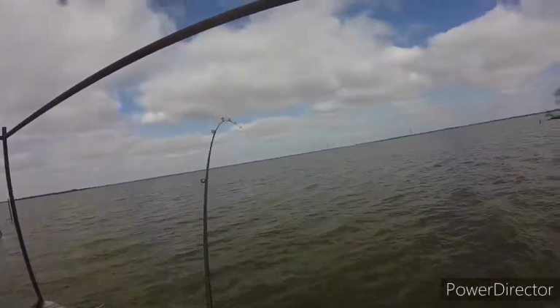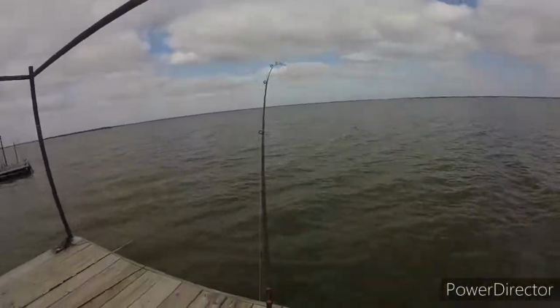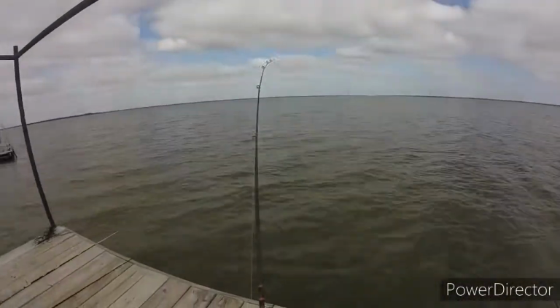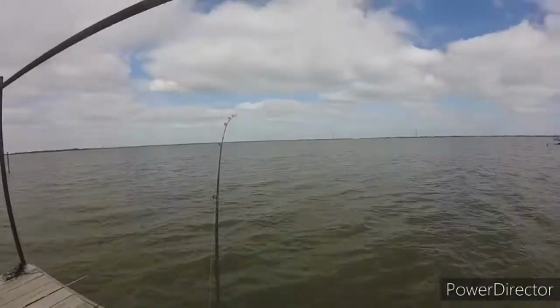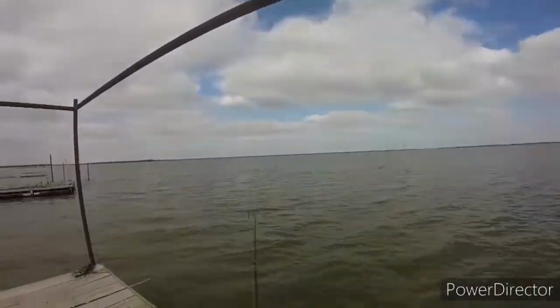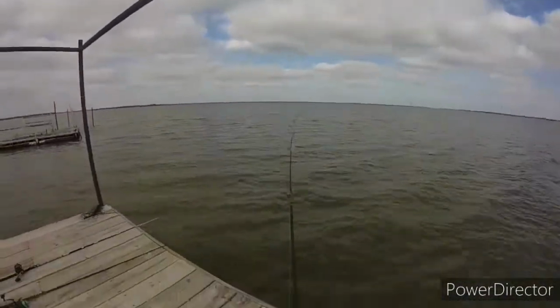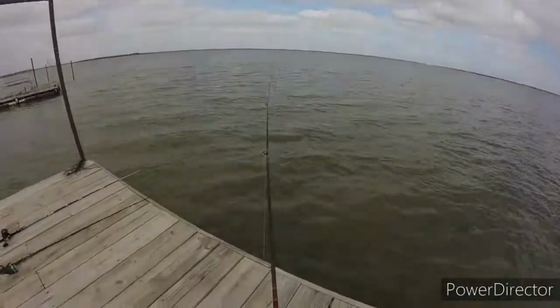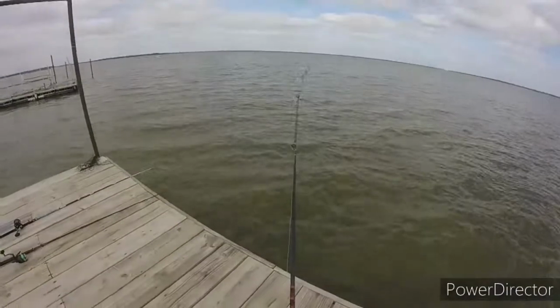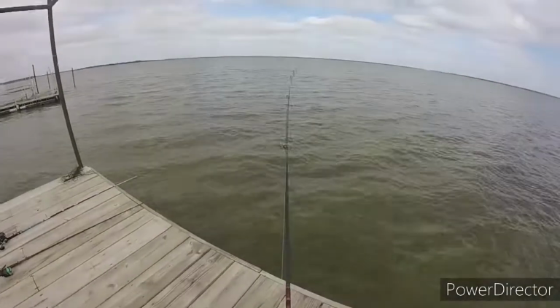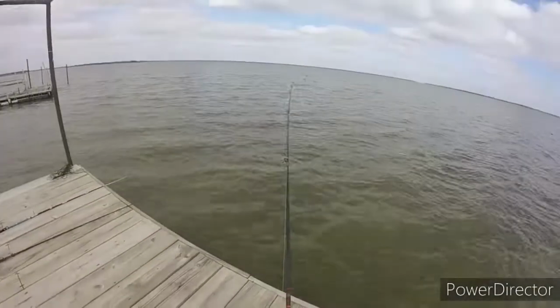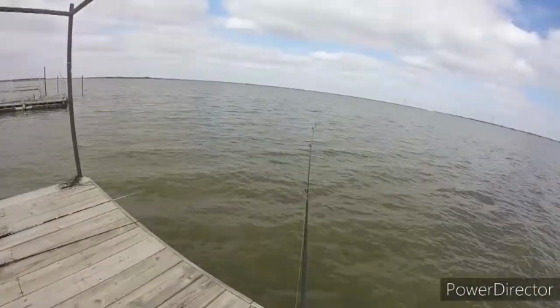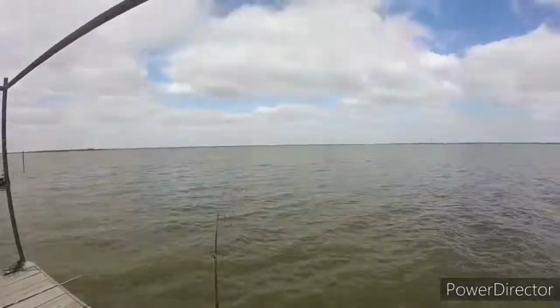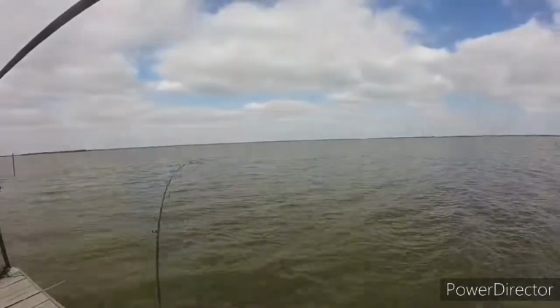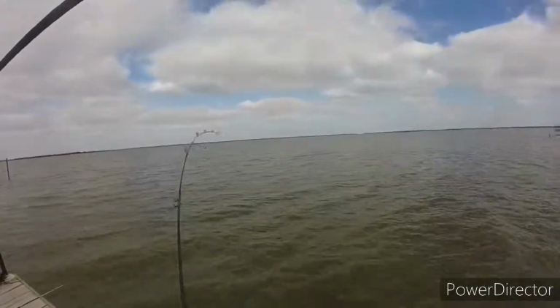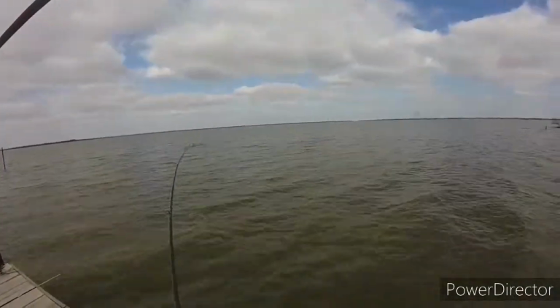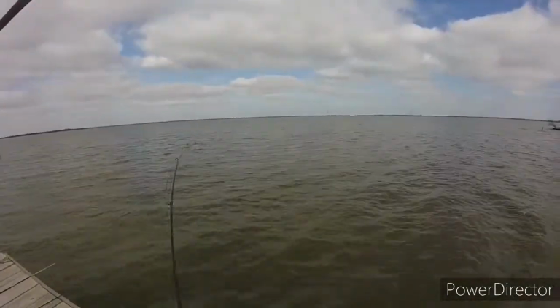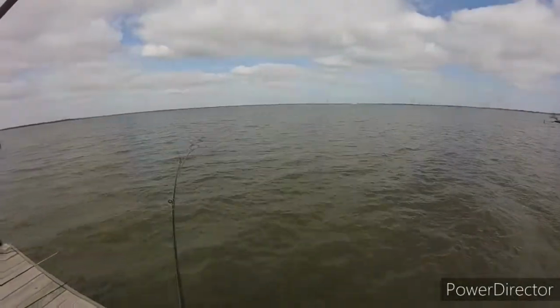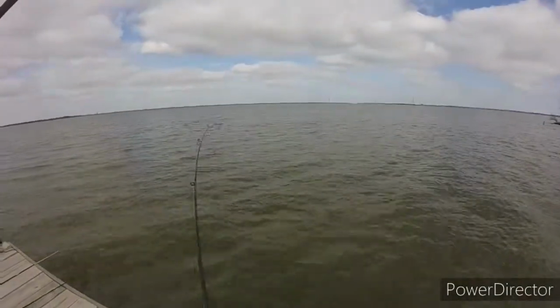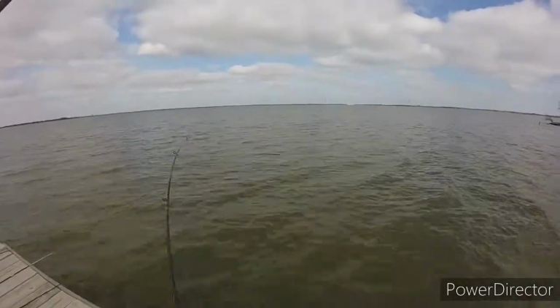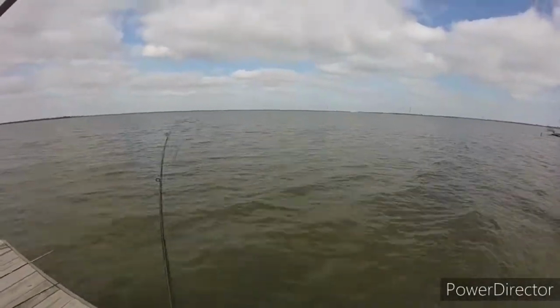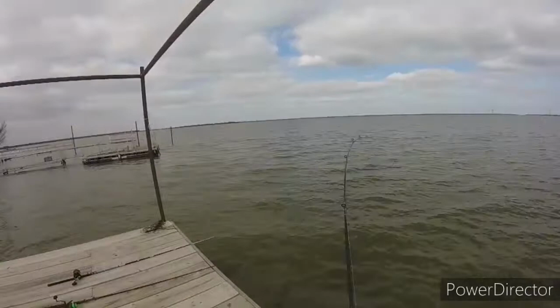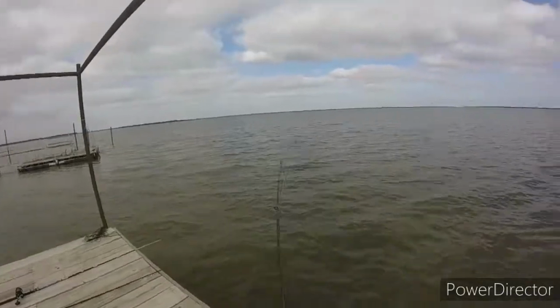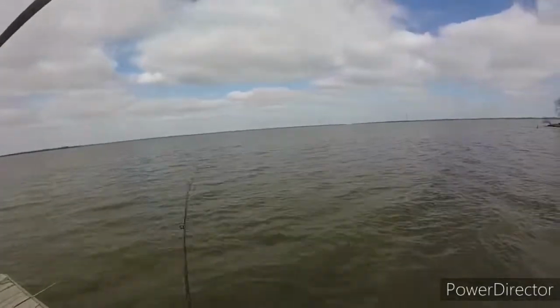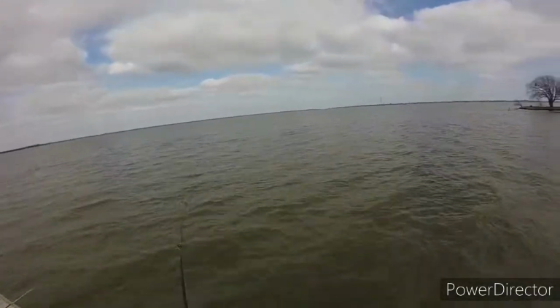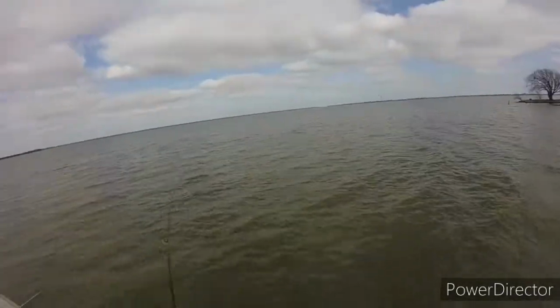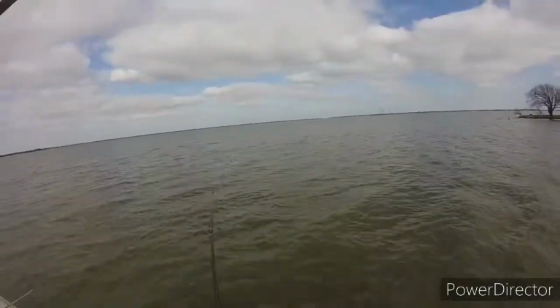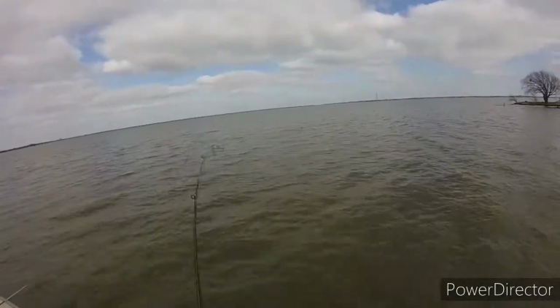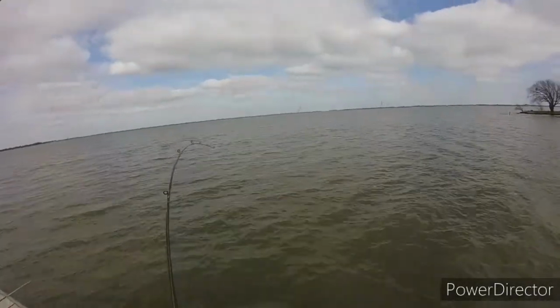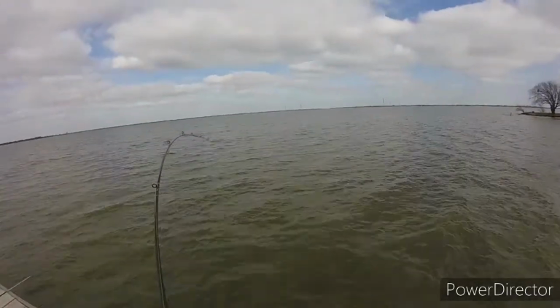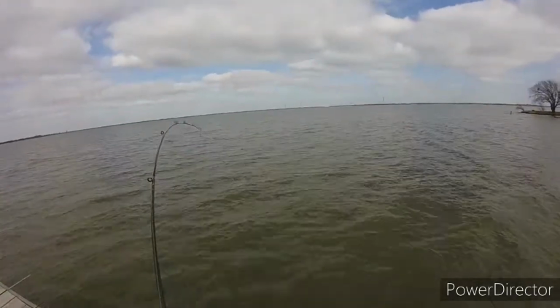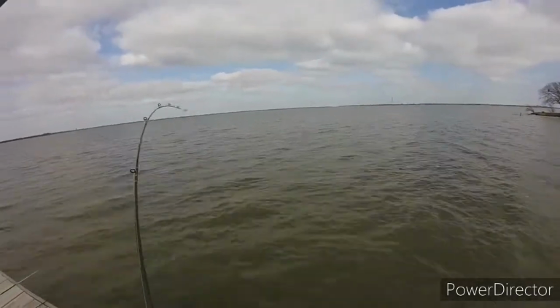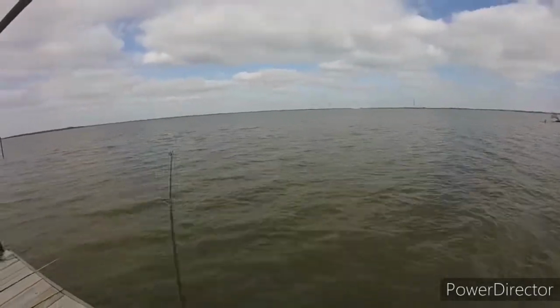We got our first fish hooked on the bottom walker rig with the live minnows that we set up, and this does have double hooks on it. Let's see what we got, because it's a pretty good size.